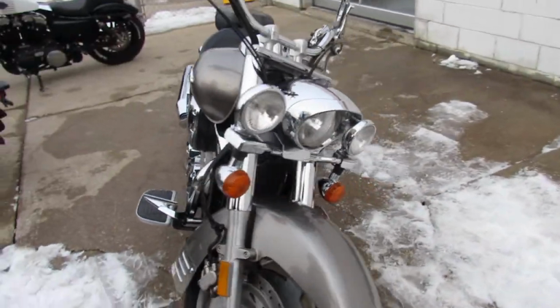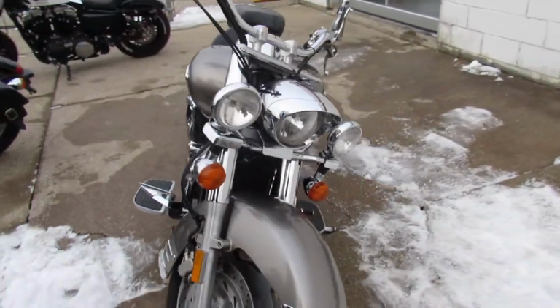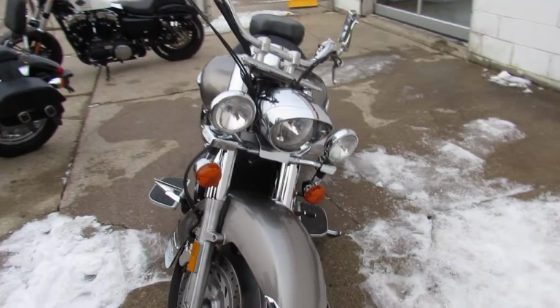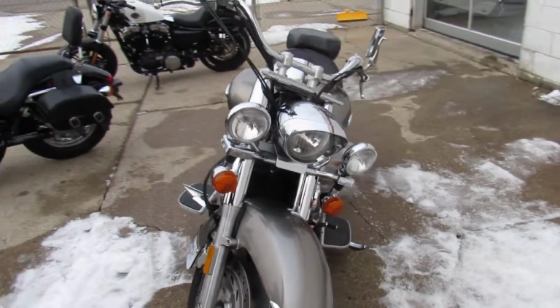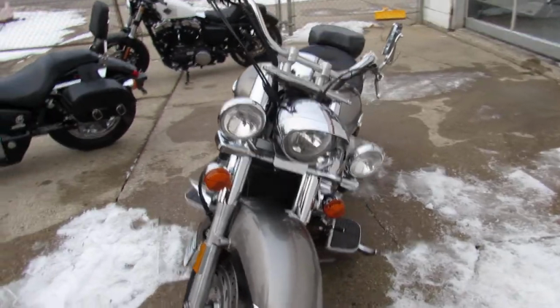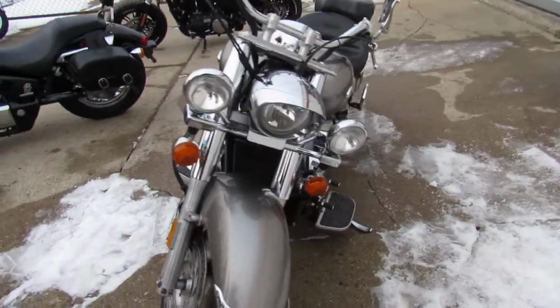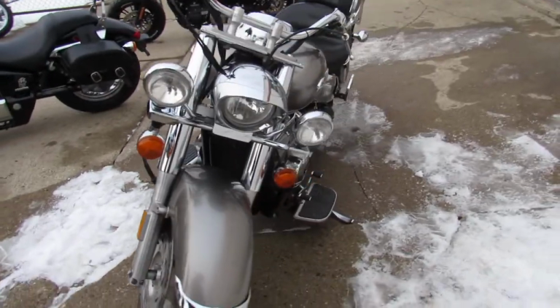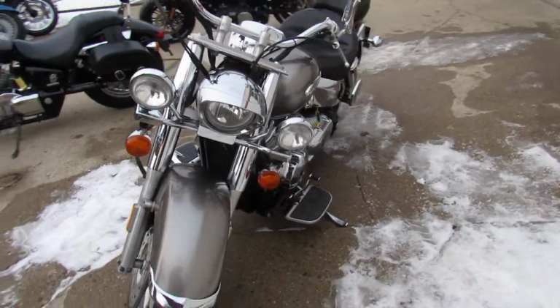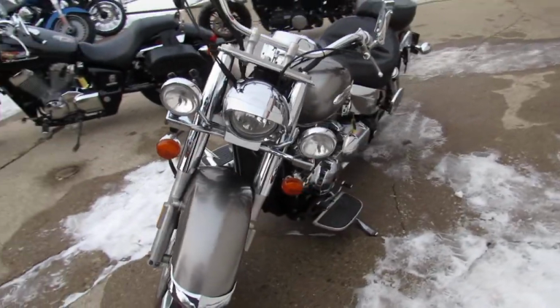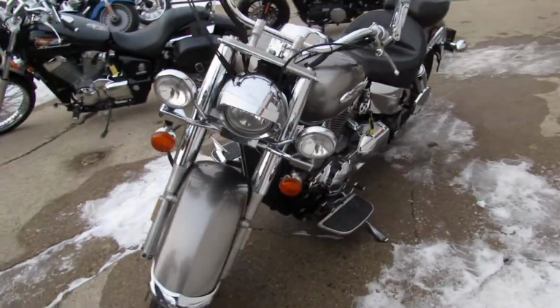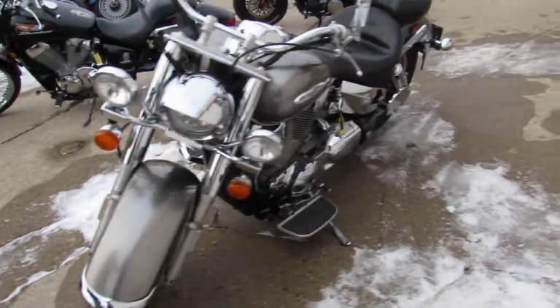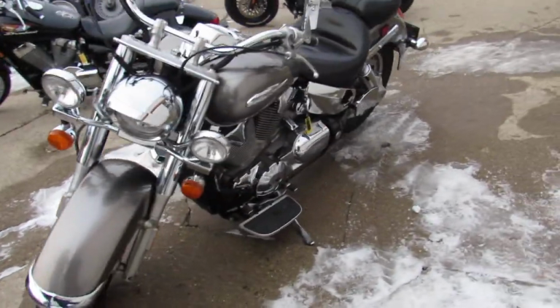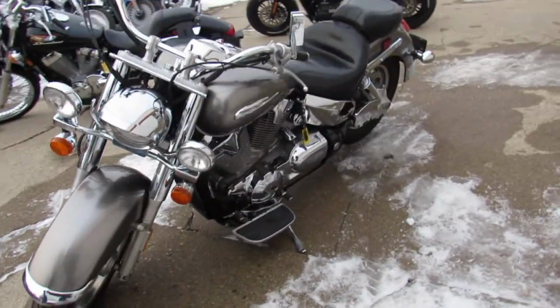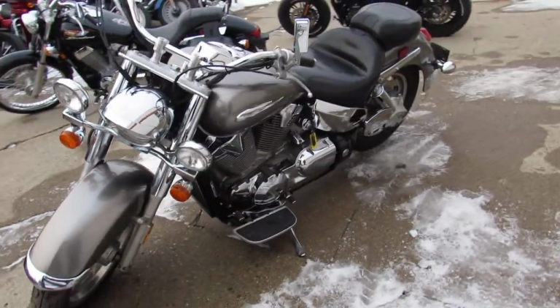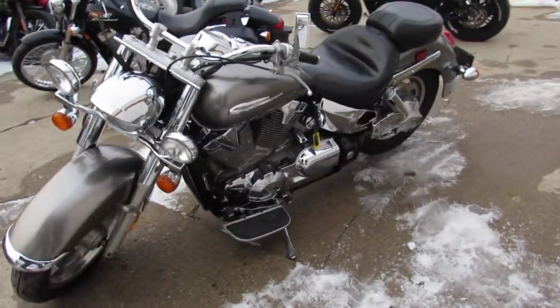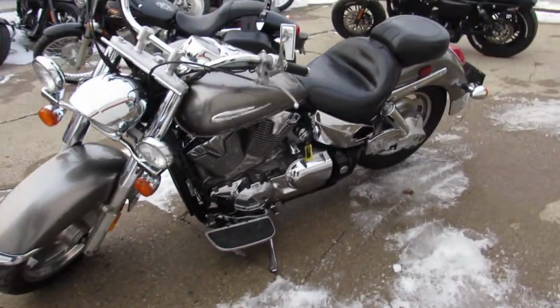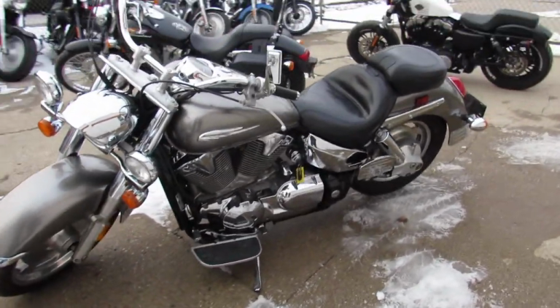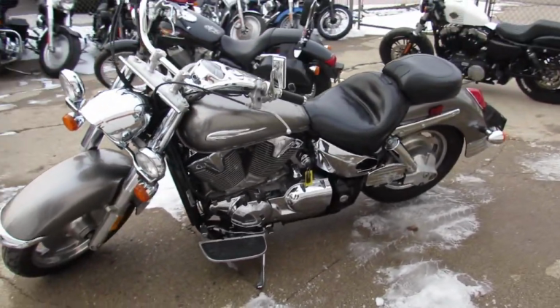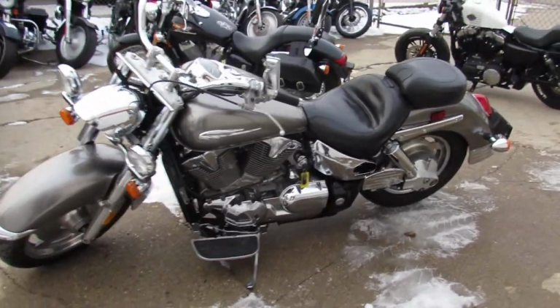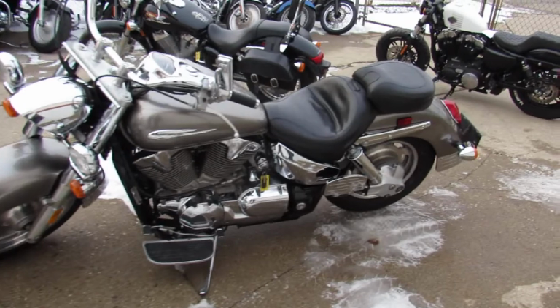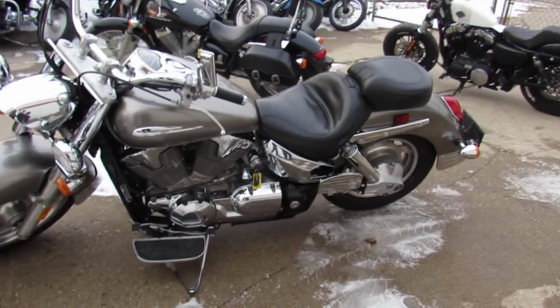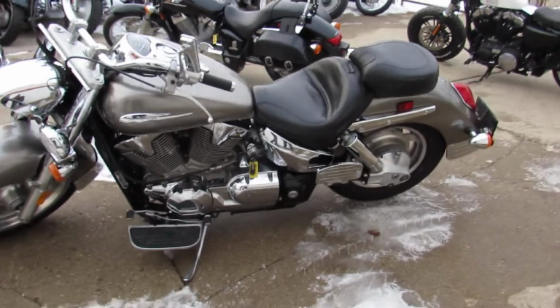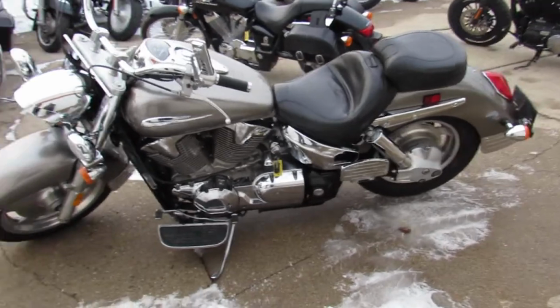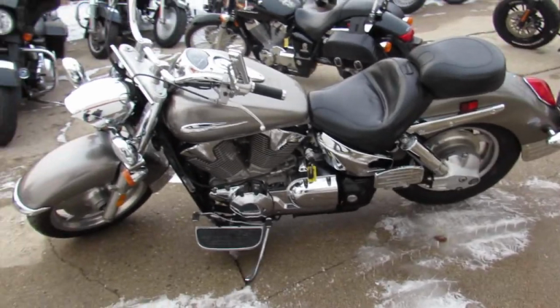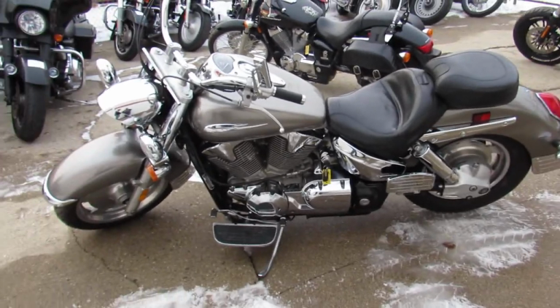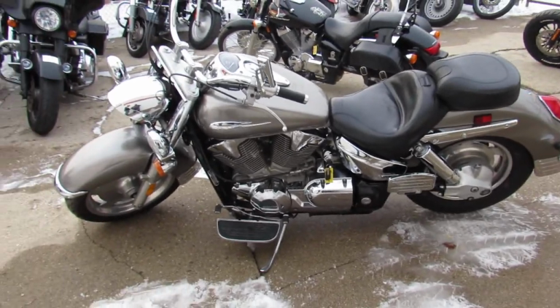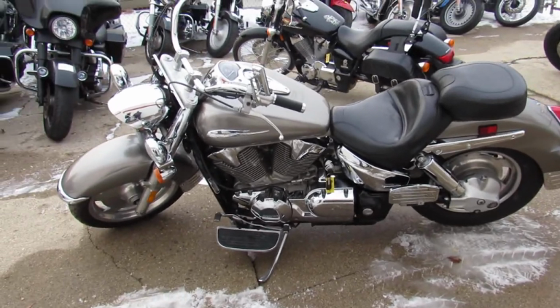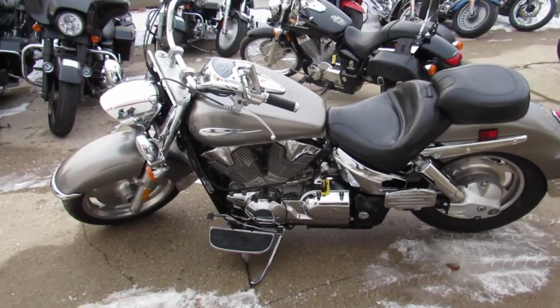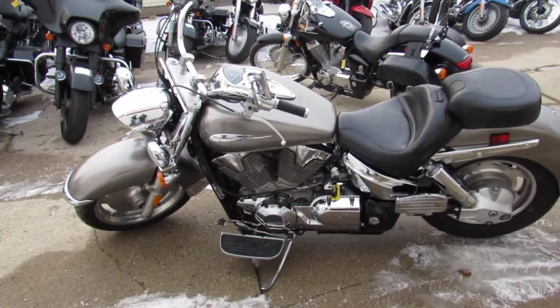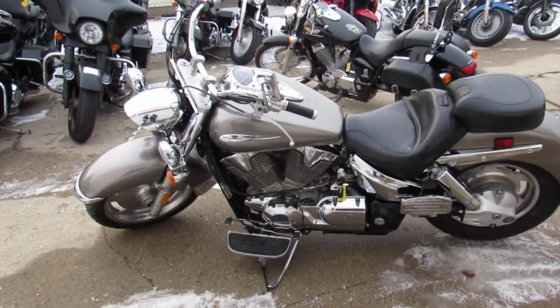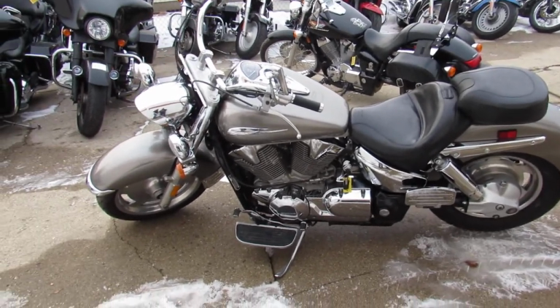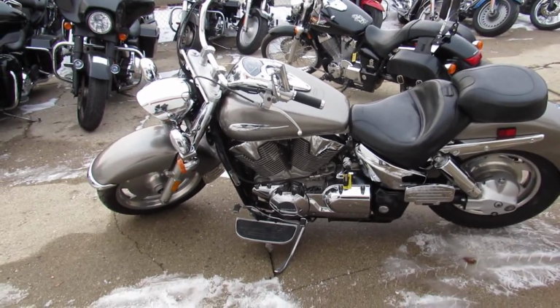It's all stock, no modifications, runs strong, needs nothing. It's just been serviced at a factory-authorized Honda dealership, been inspected, all the fluids have been changed, and there is a warranty available, so you can buy with confidence.